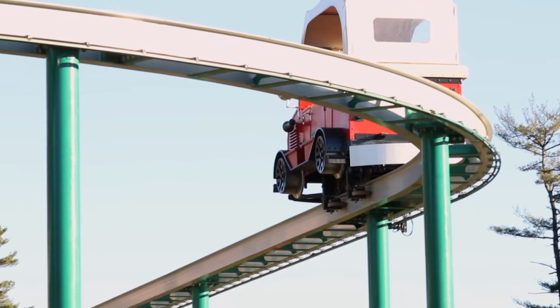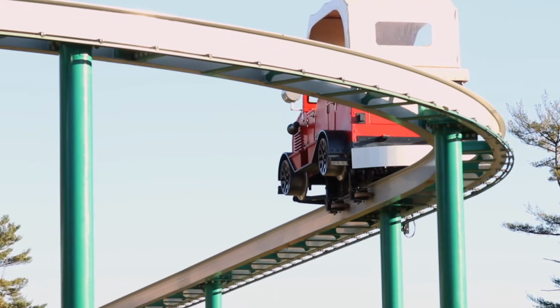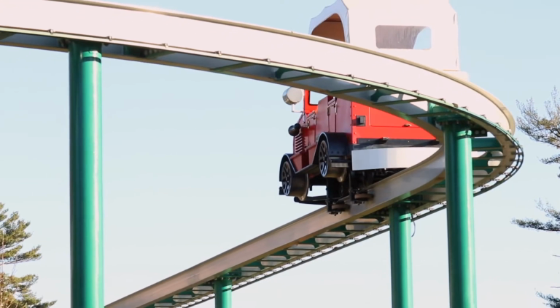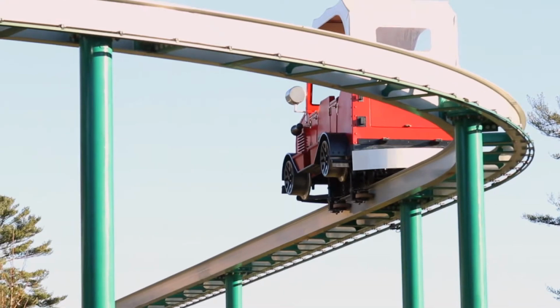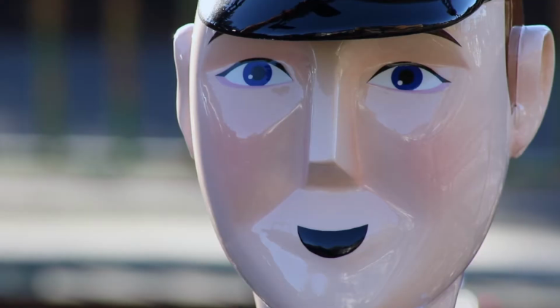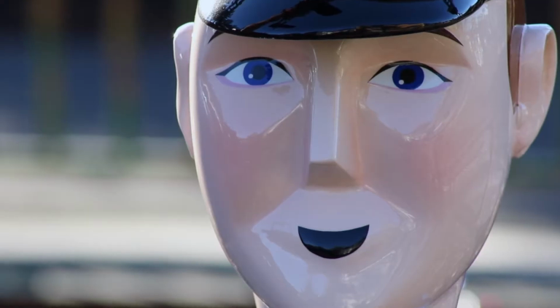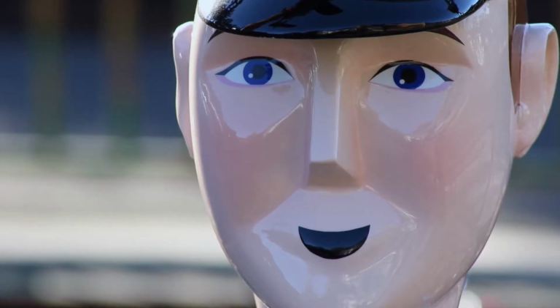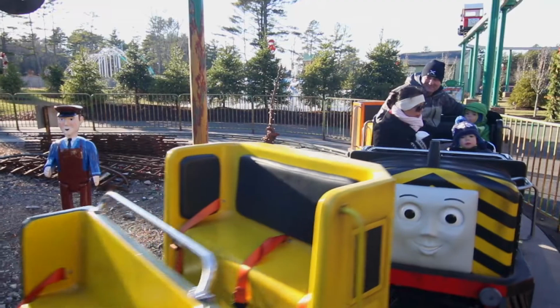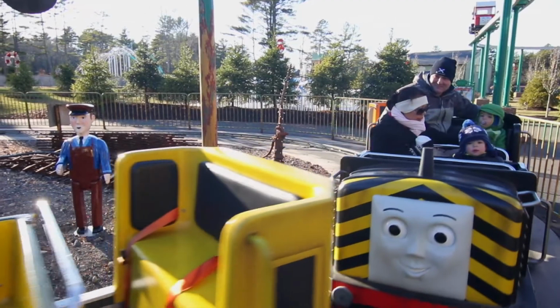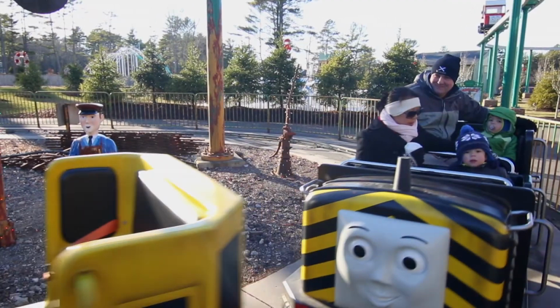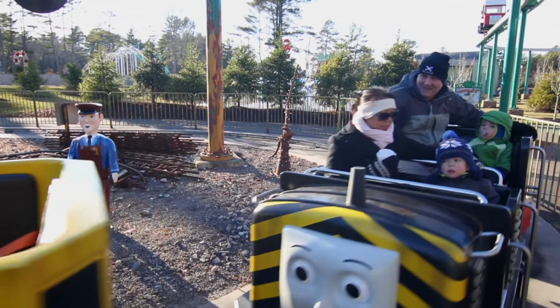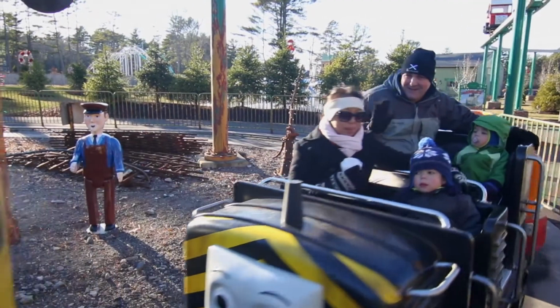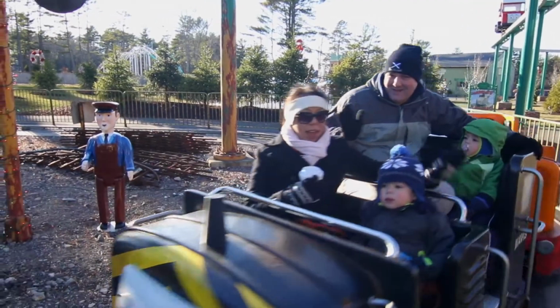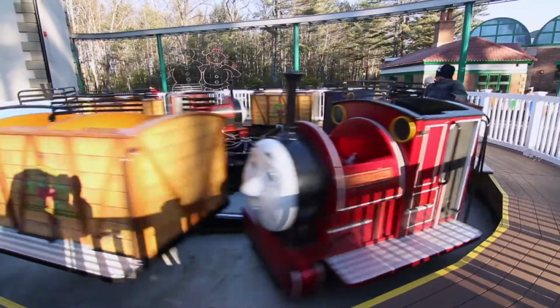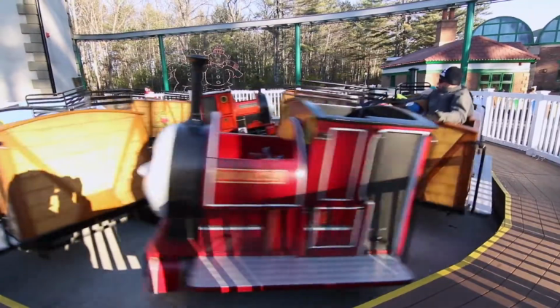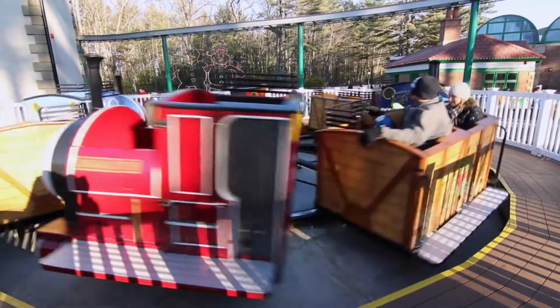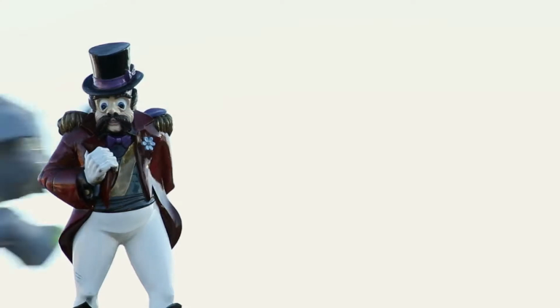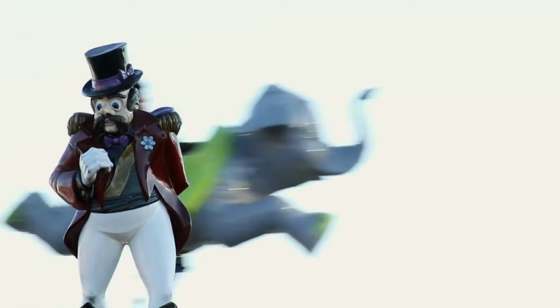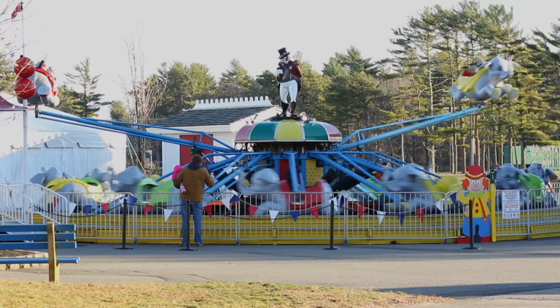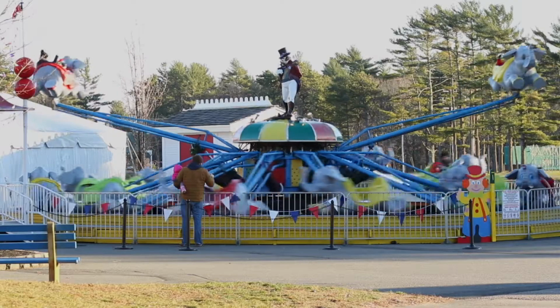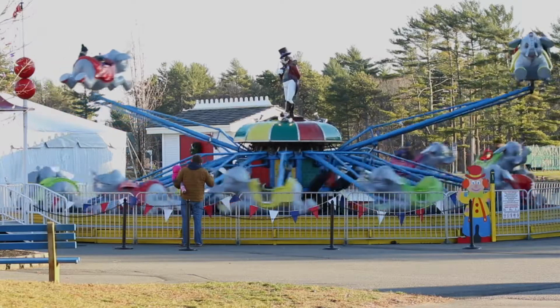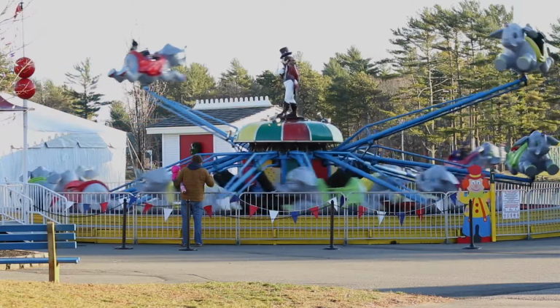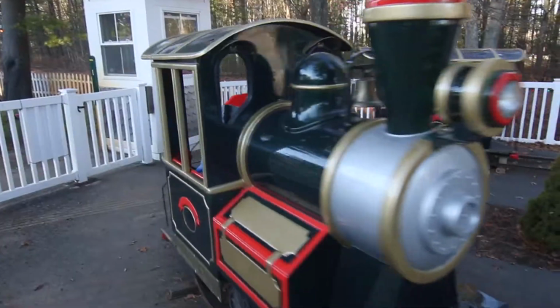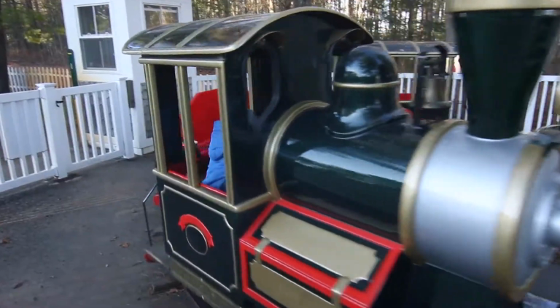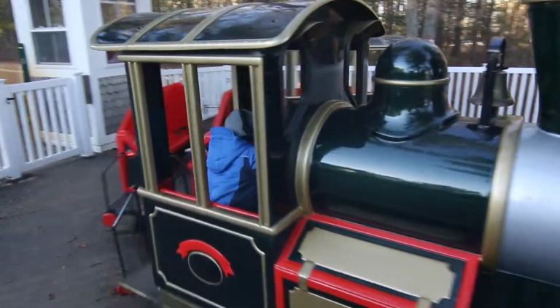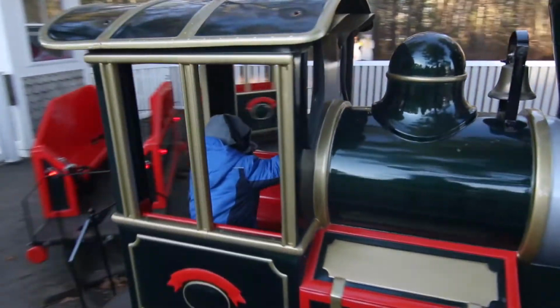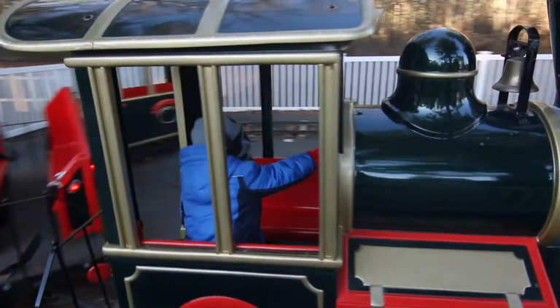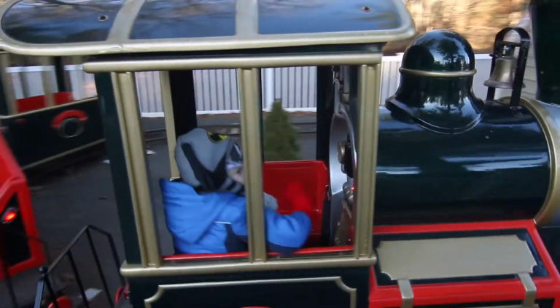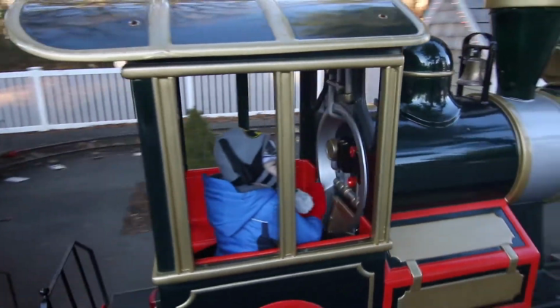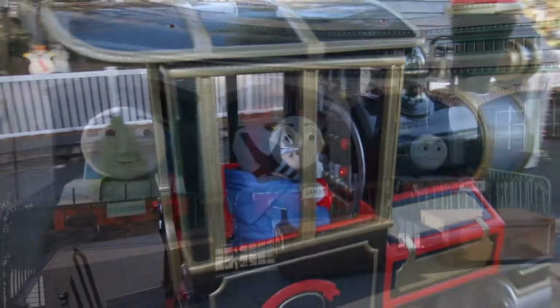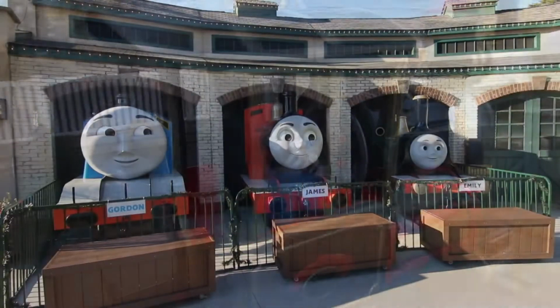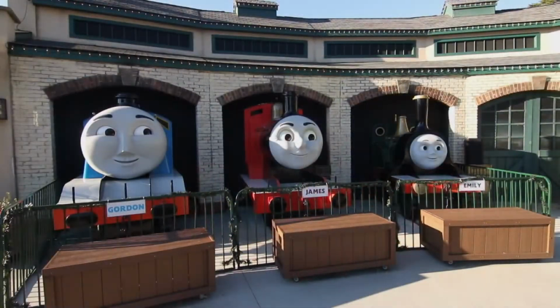Winston goes around and you can see everything. There's Diesel Derby, Harold the Helicopter, Birdie the Bus, Flynn the Firefighter, Troublesome Trucks Coaster, Cranberry Carousel, Toby, Cranky the Crane, and the show at Tidmouth Sheds in Thomas Land.